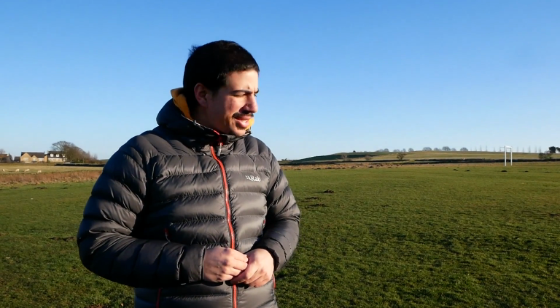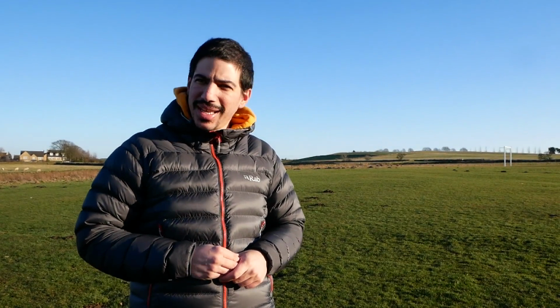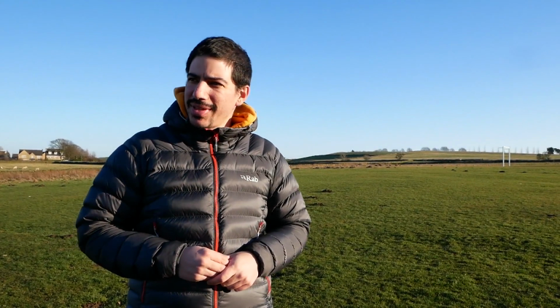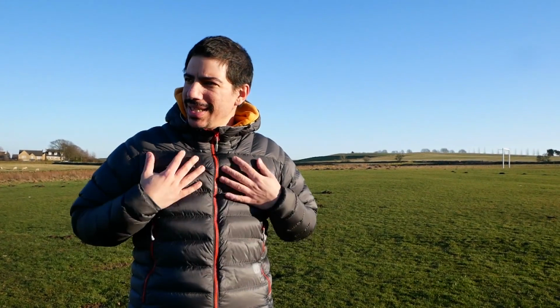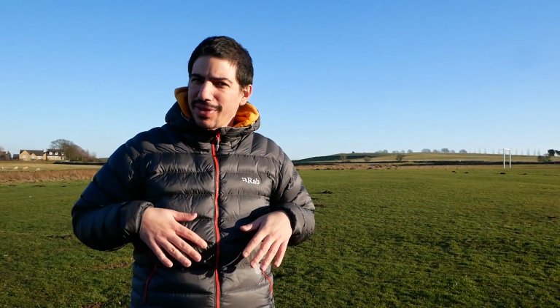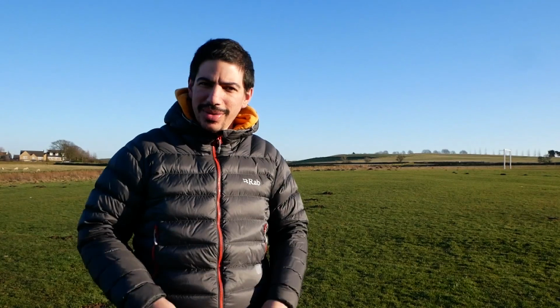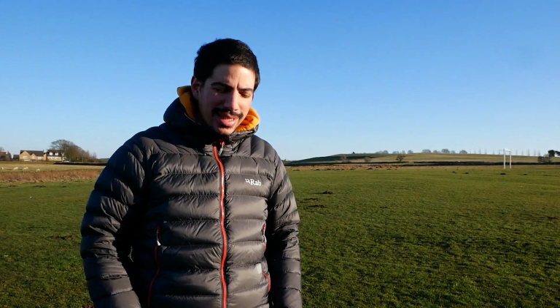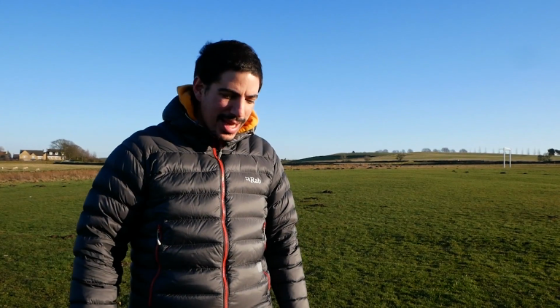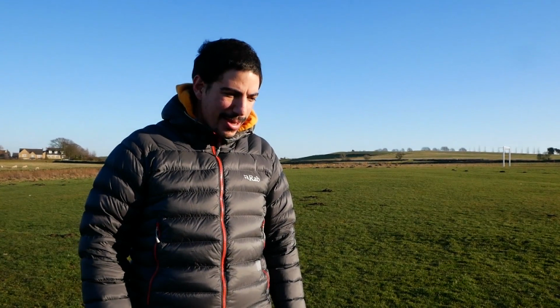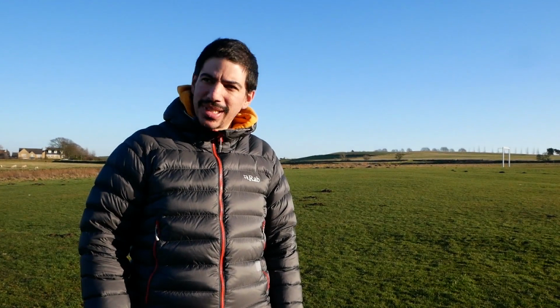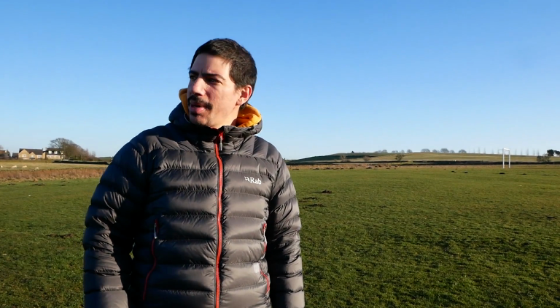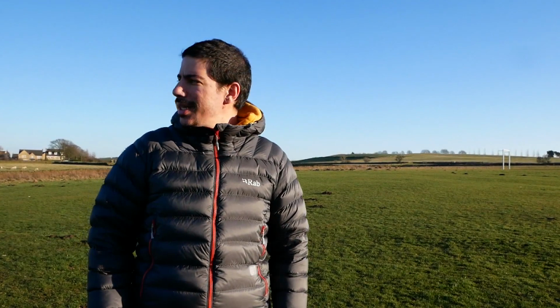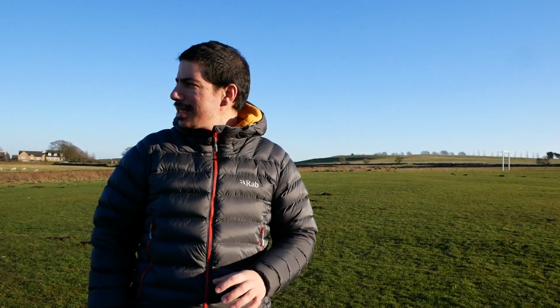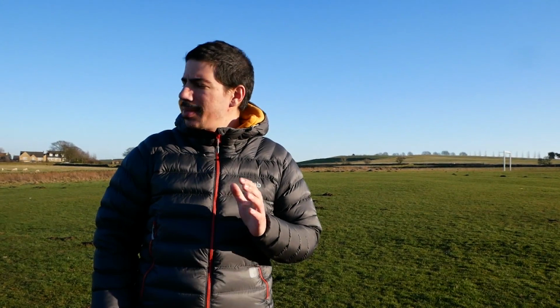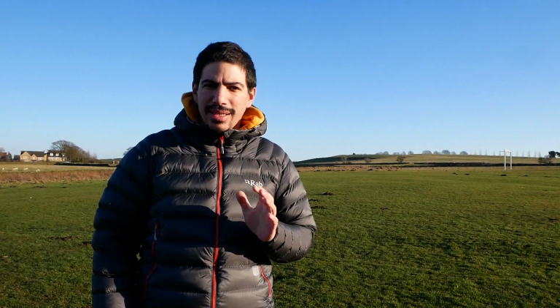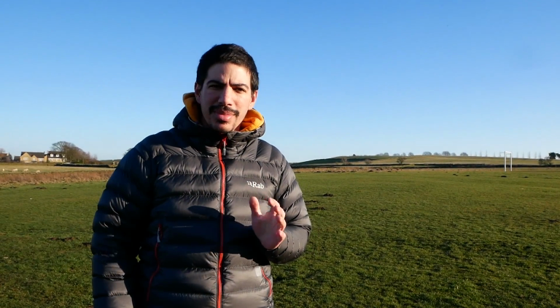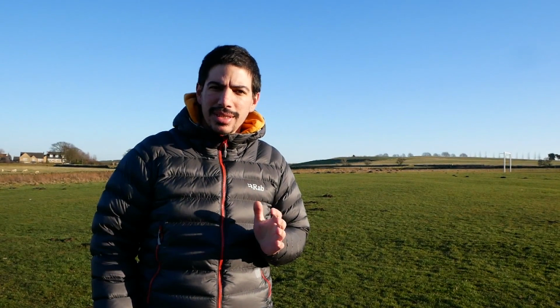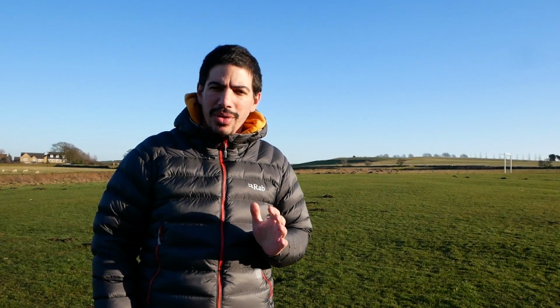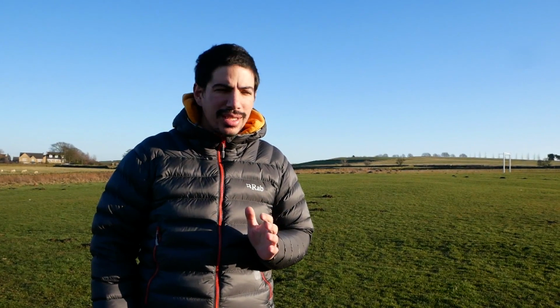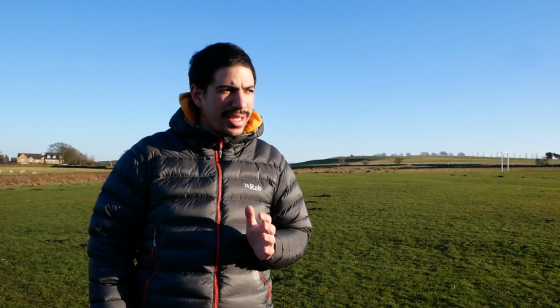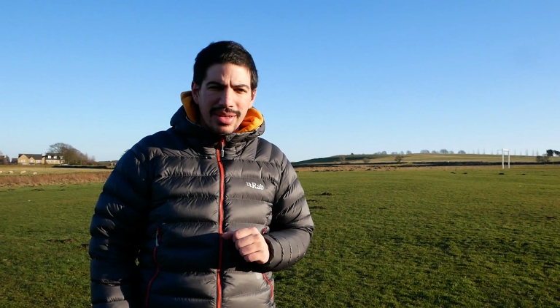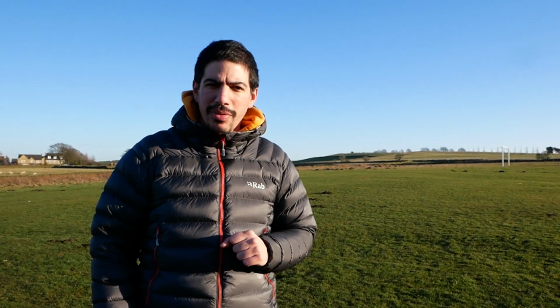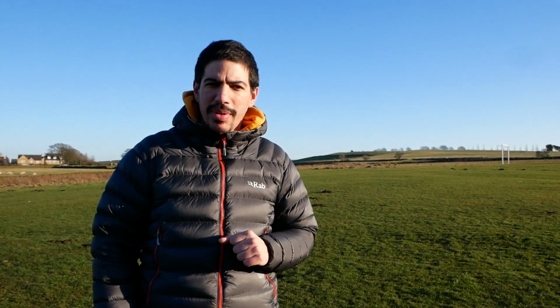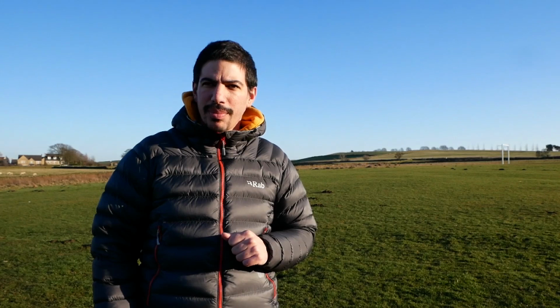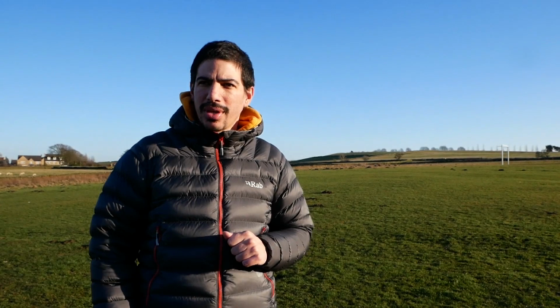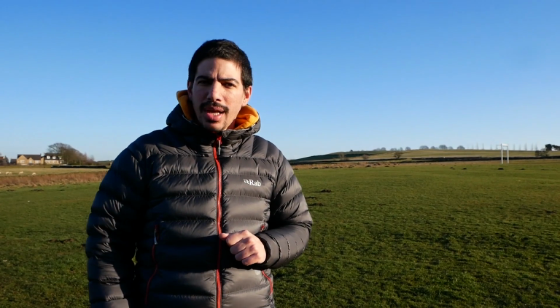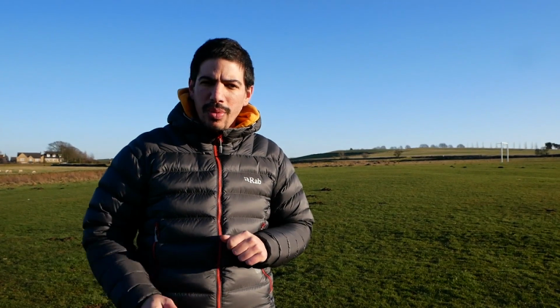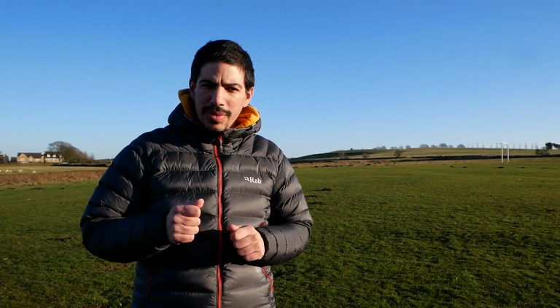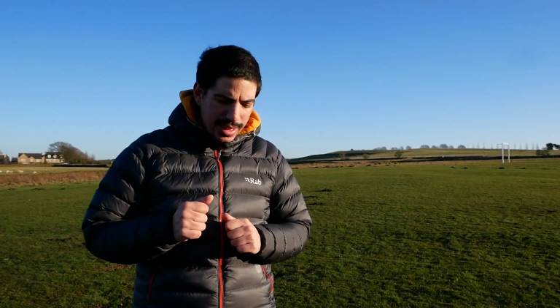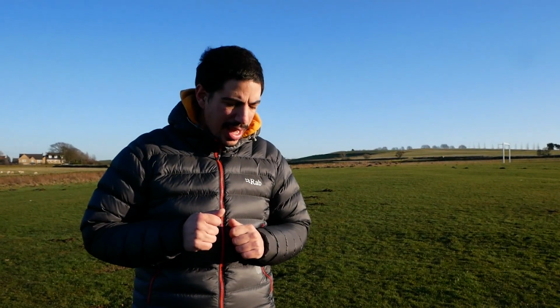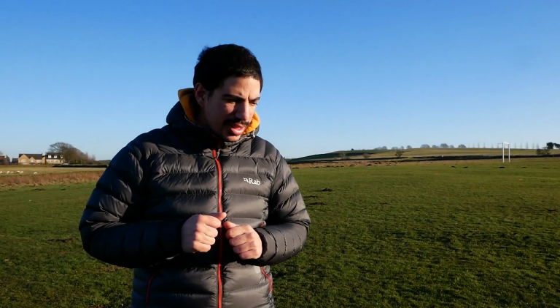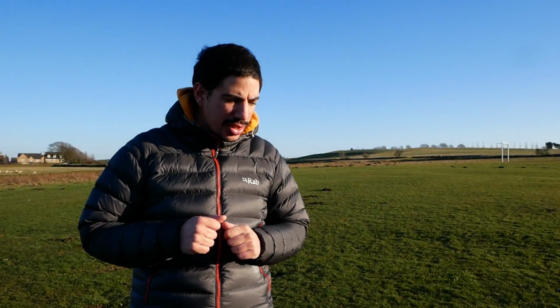Different day obviously, different clothes. A little bit windy — it comes and goes, it dies down and then it really picks up. So hopefully we can see that on the tensions.